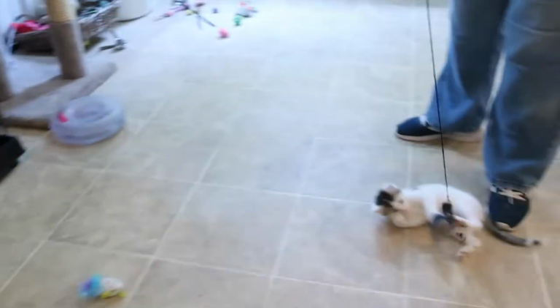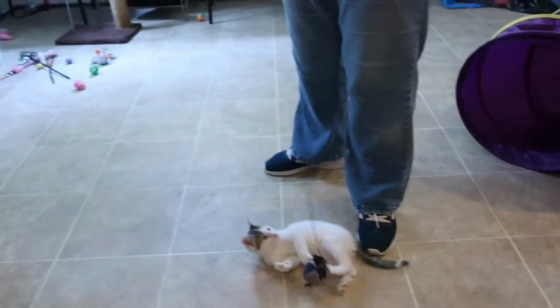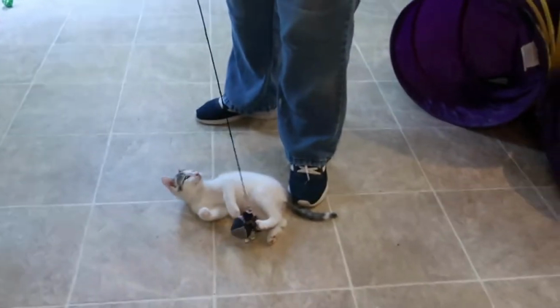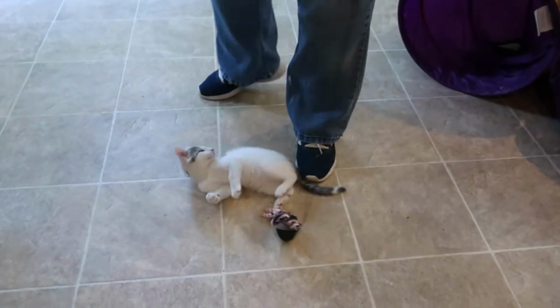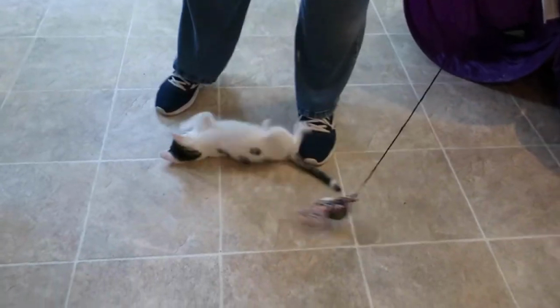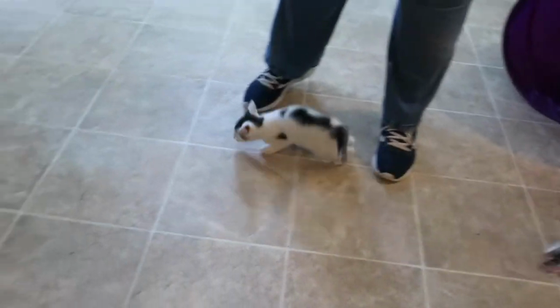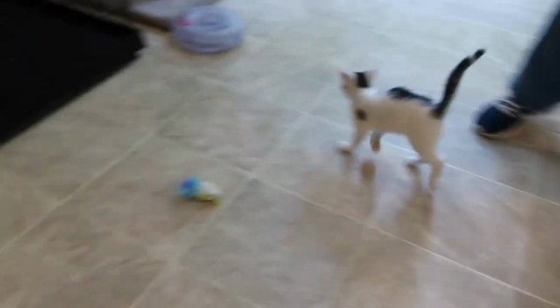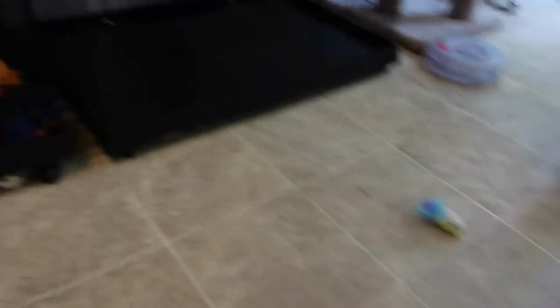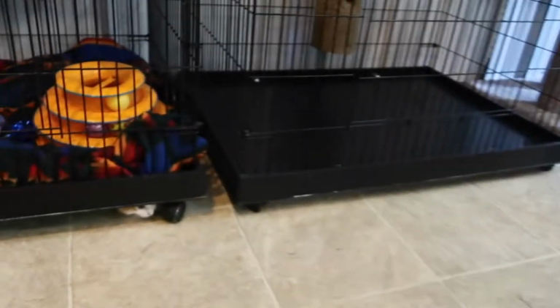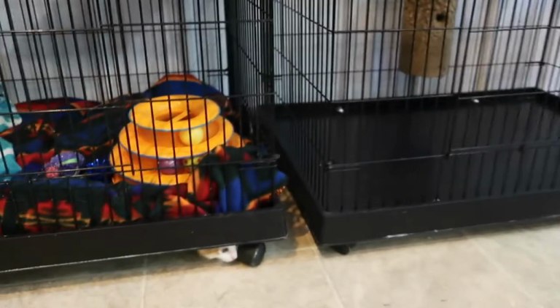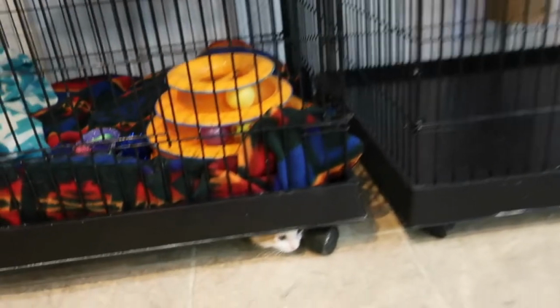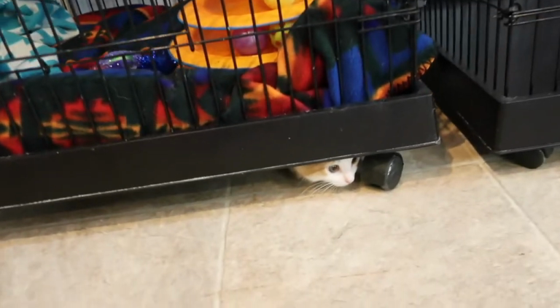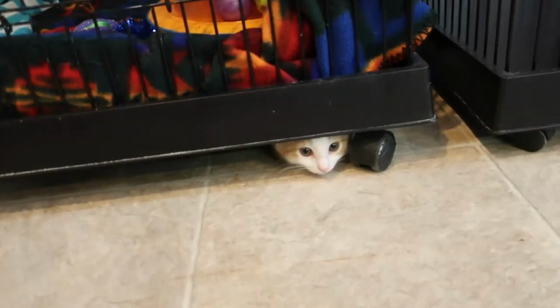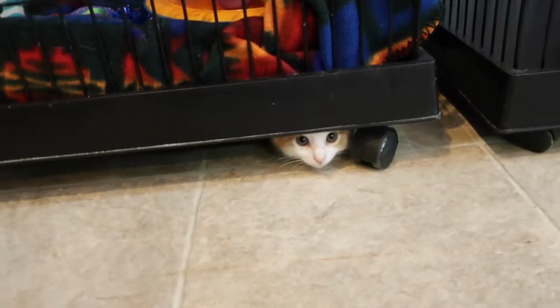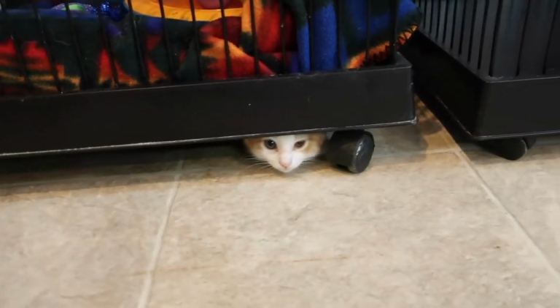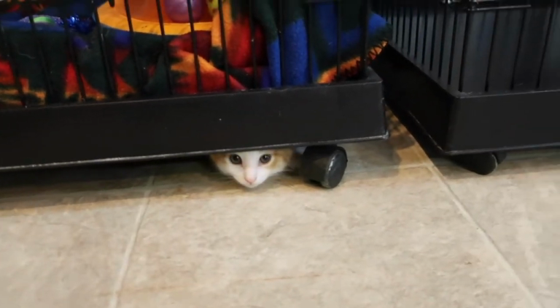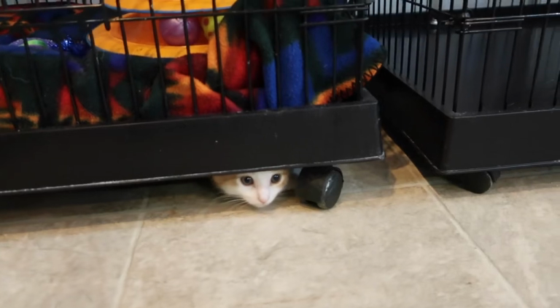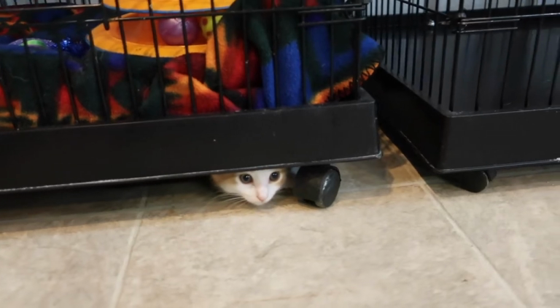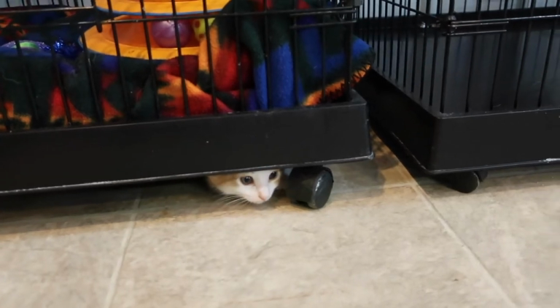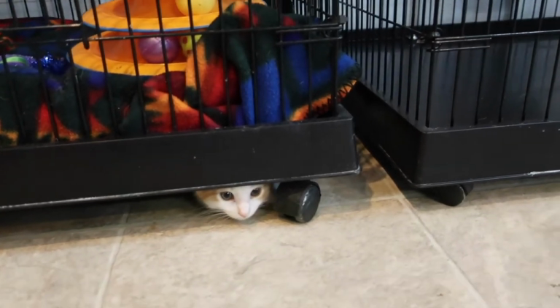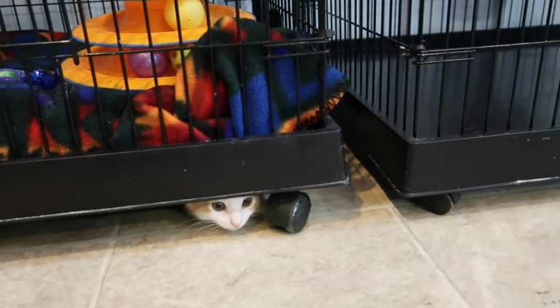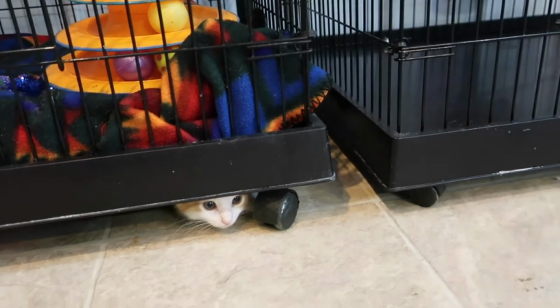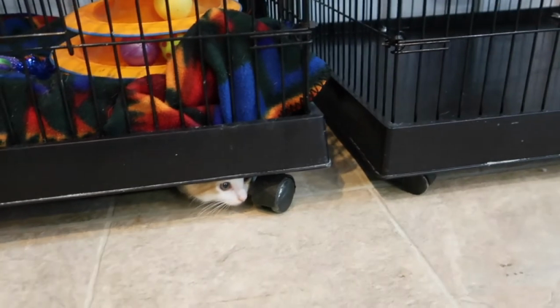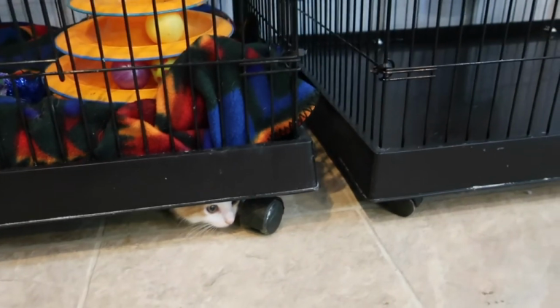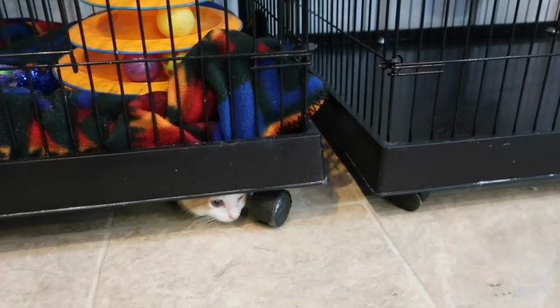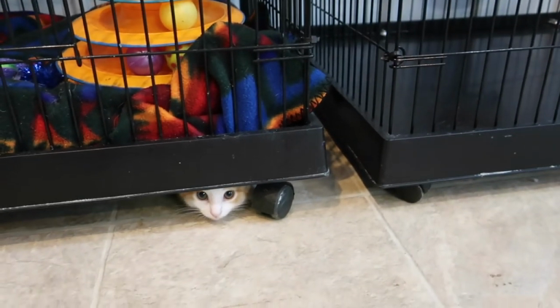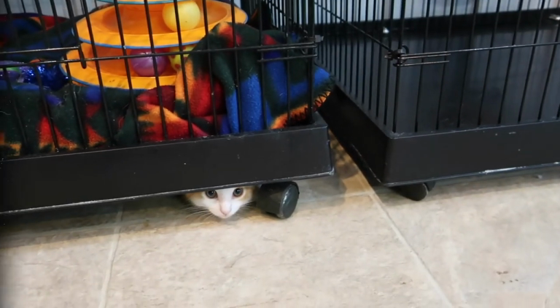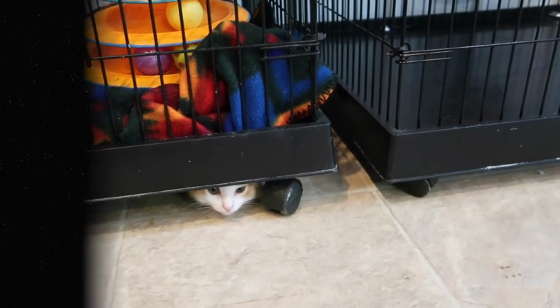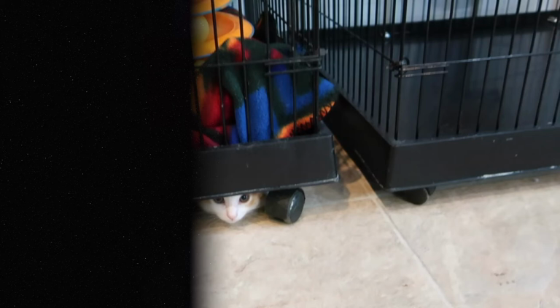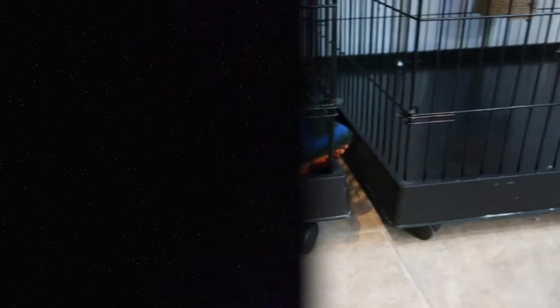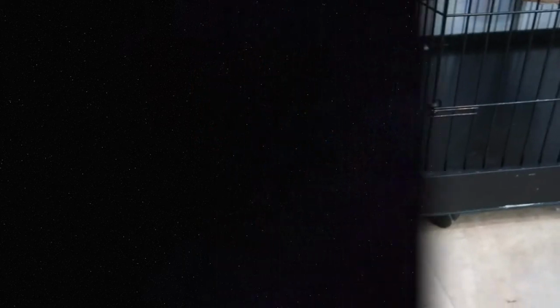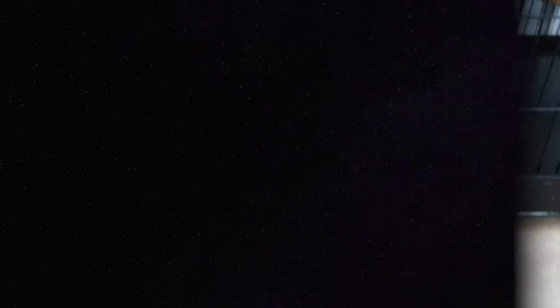Thanks for watching. Come get them. Oh, there's Fonzie — he's peeking. There's Fonzie. He's like, I think I want to come out and be part of this action, but I'm not sure. Bye-bye.